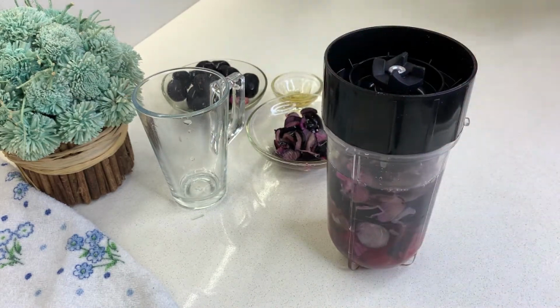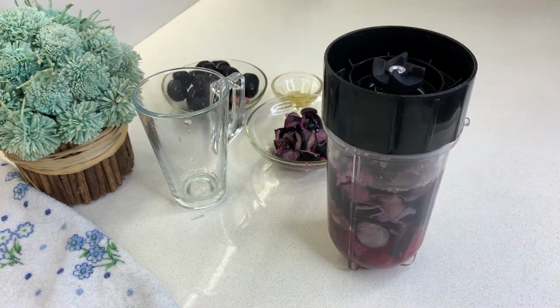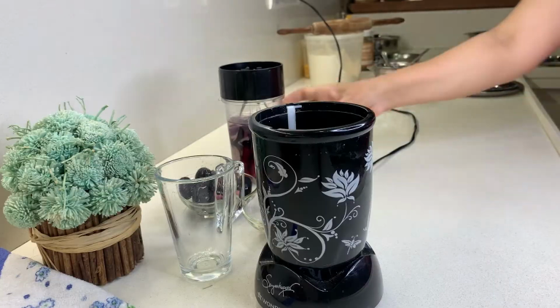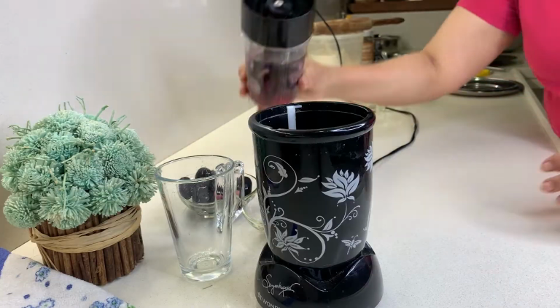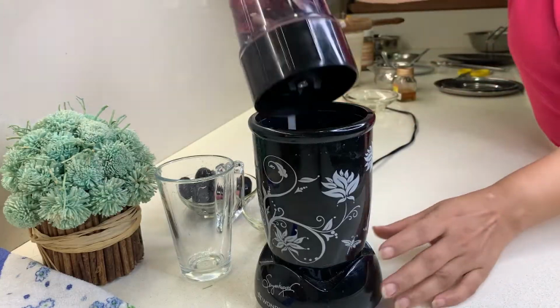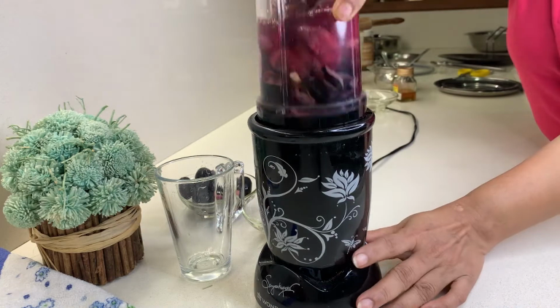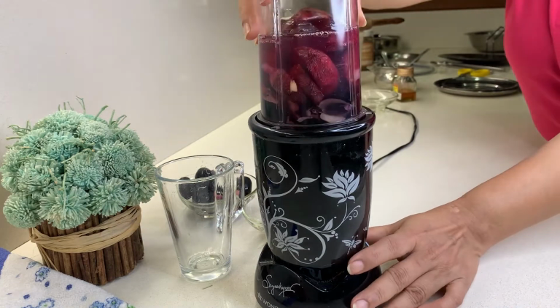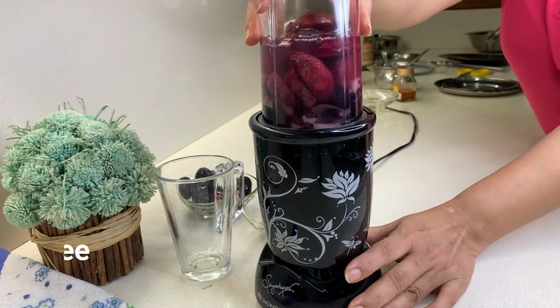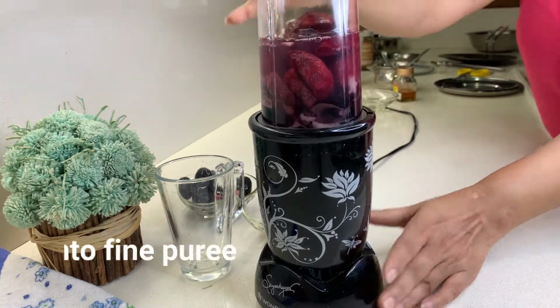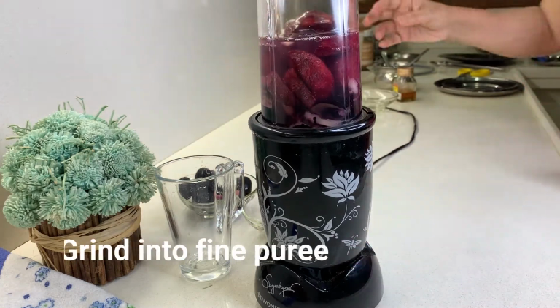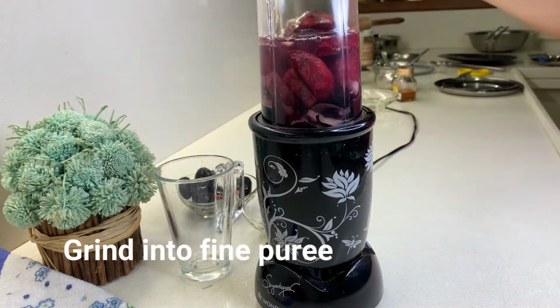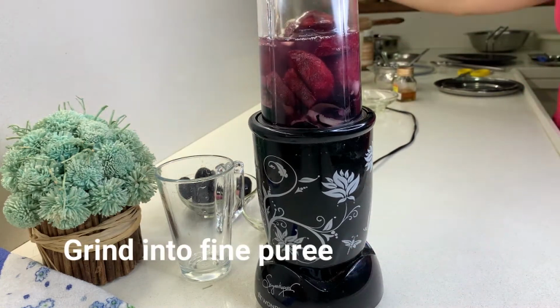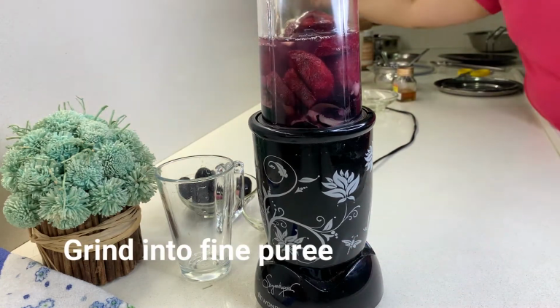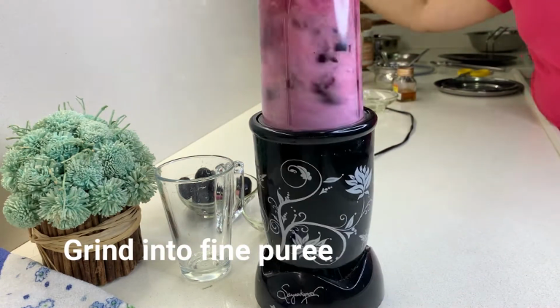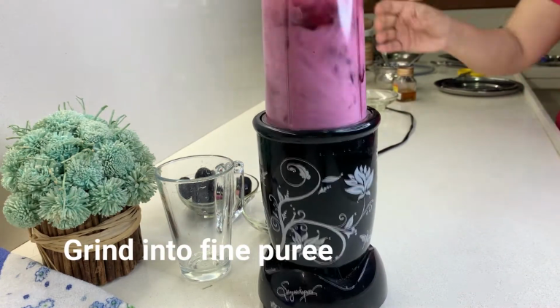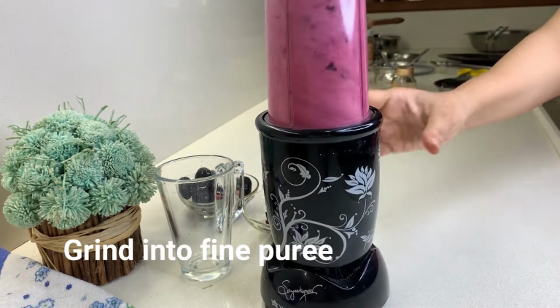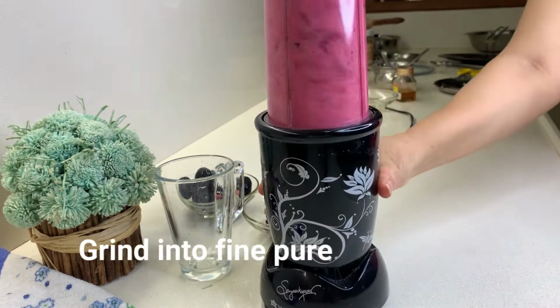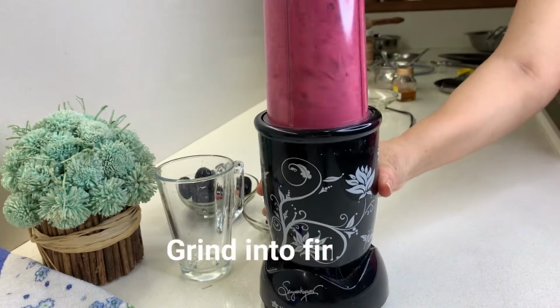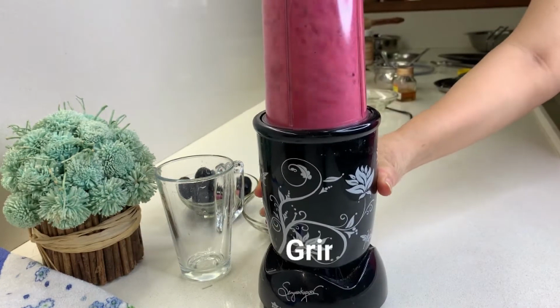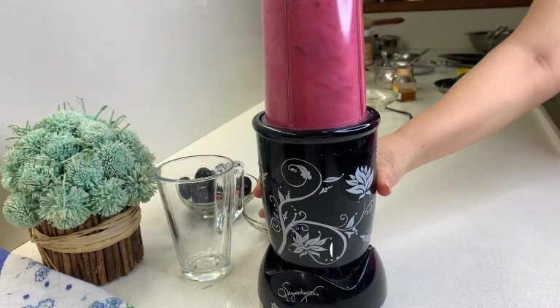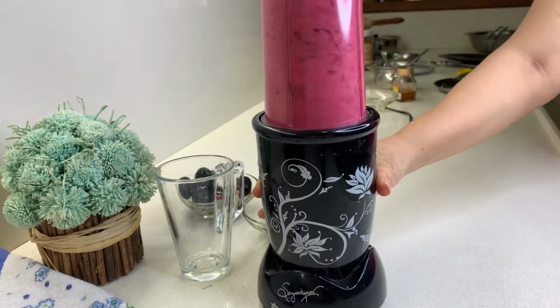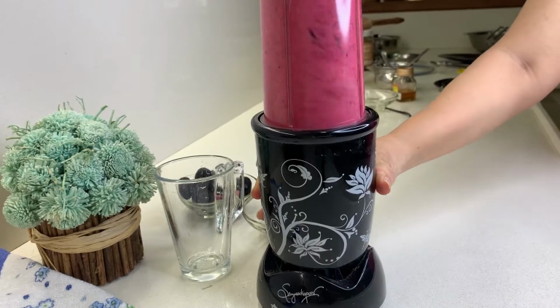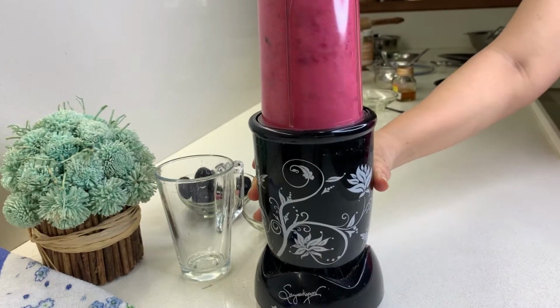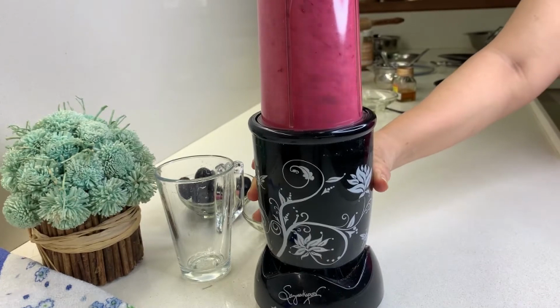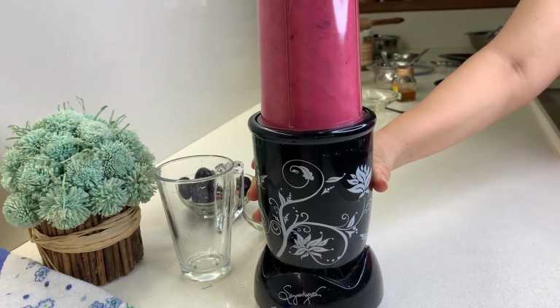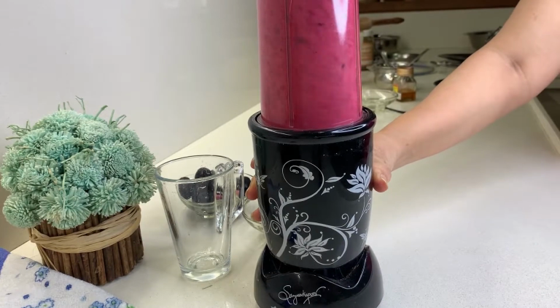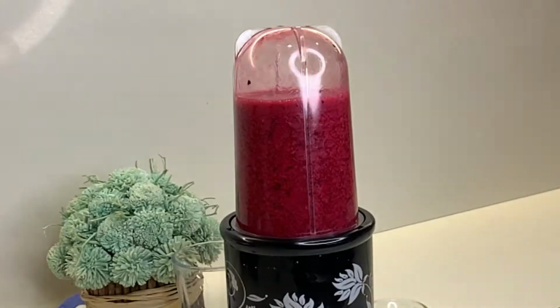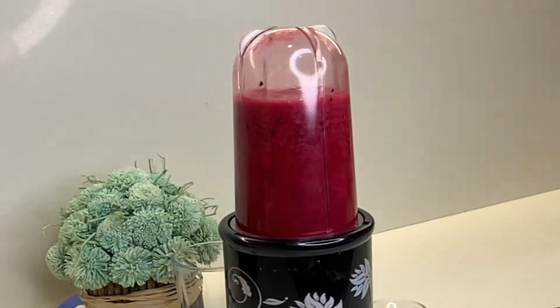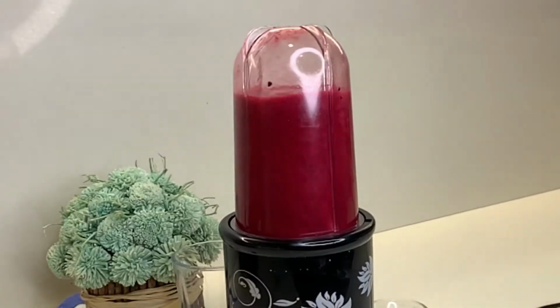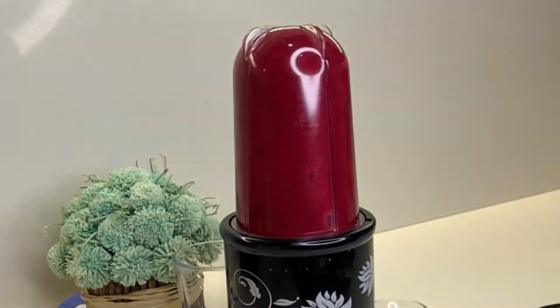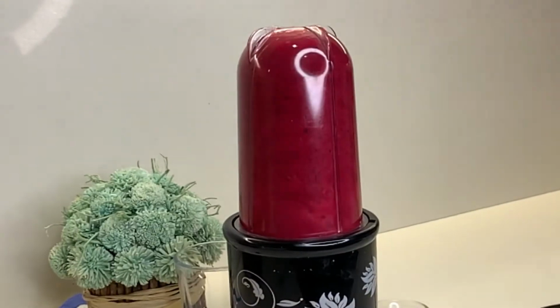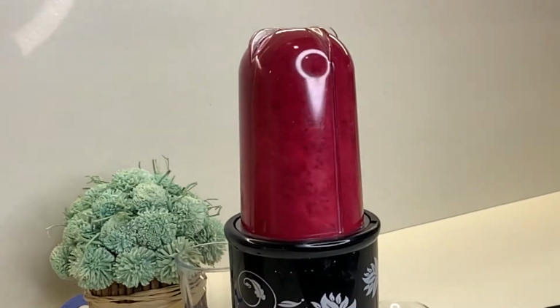Now we need to grind it. Jamun and beetroot are good for the skin, heart, and diabetic patients.